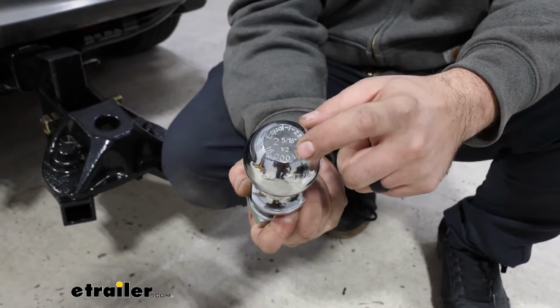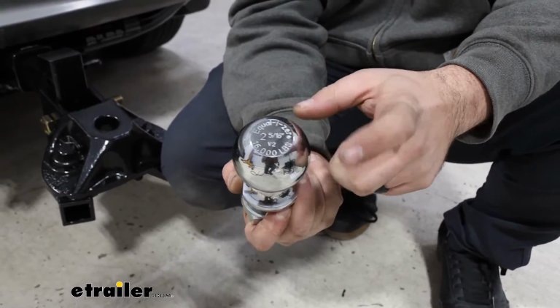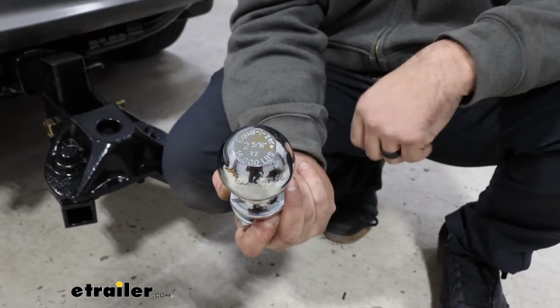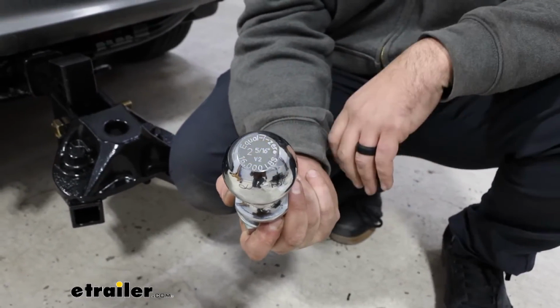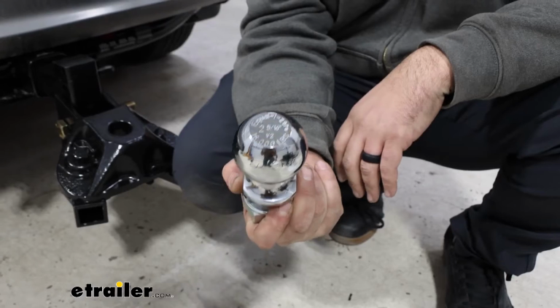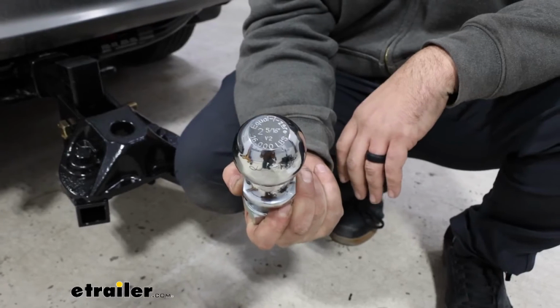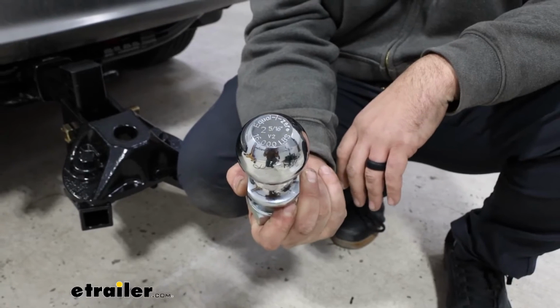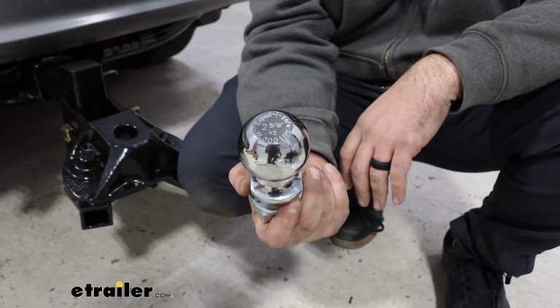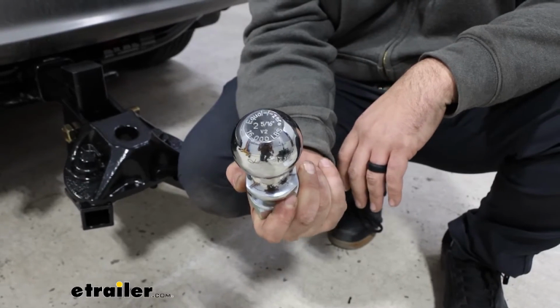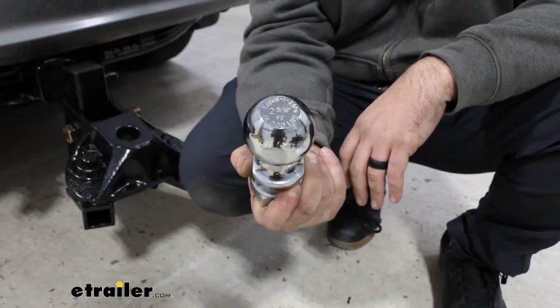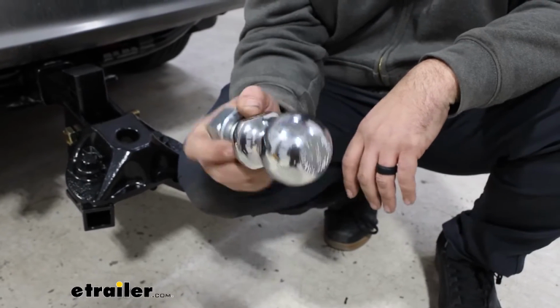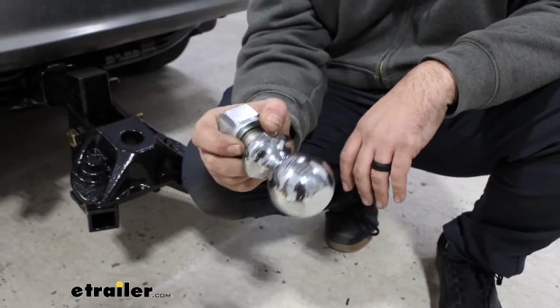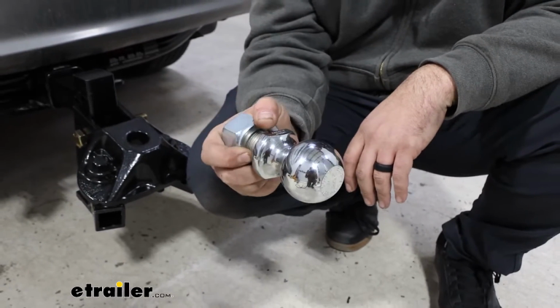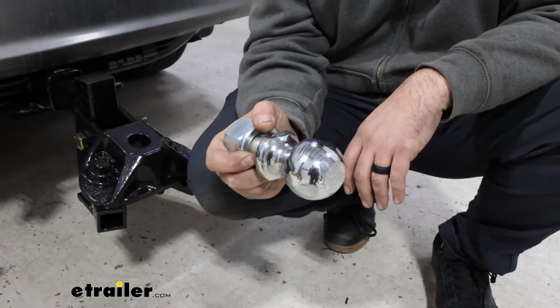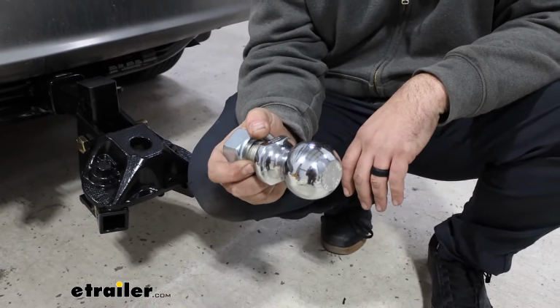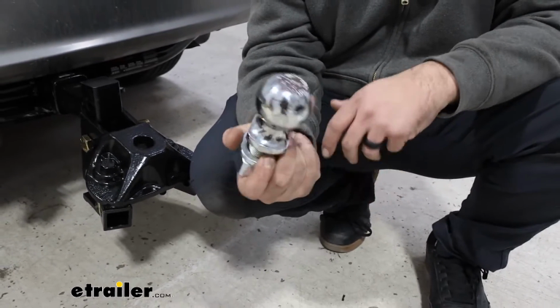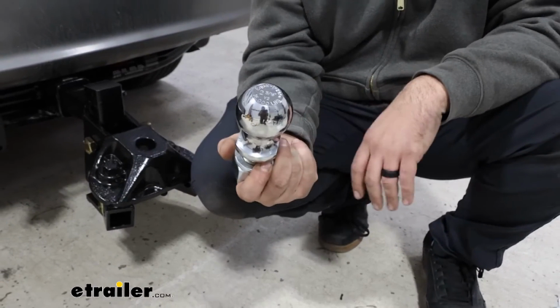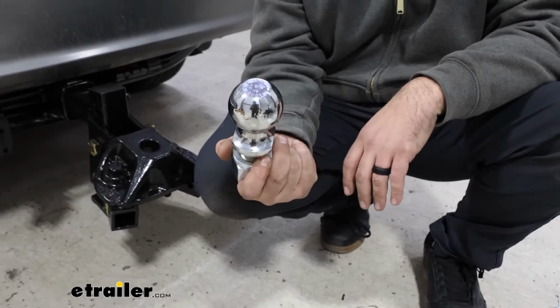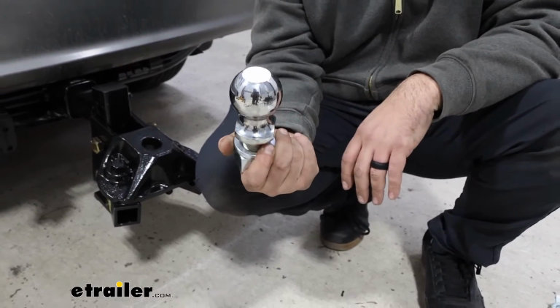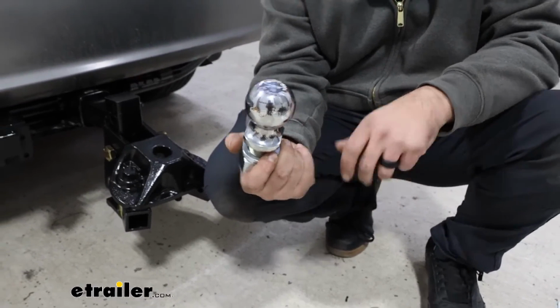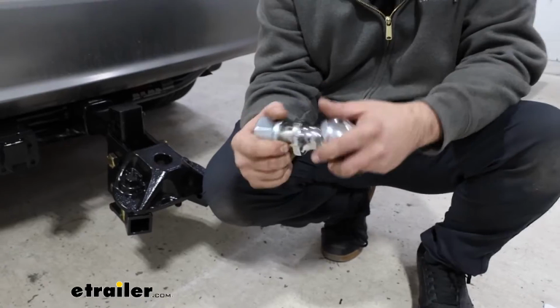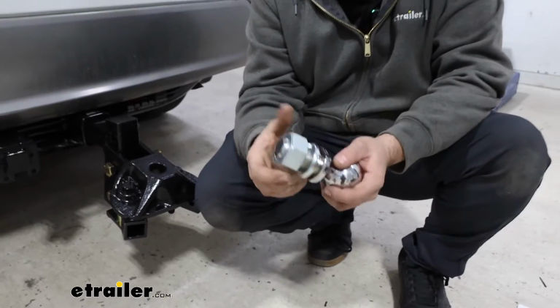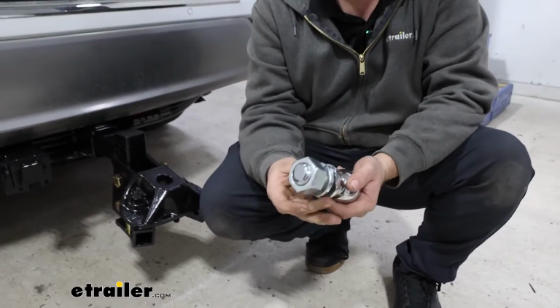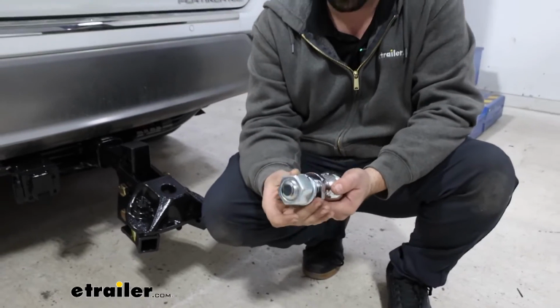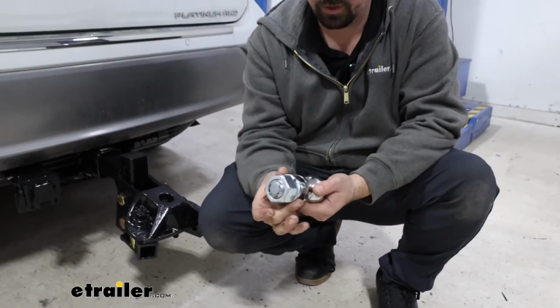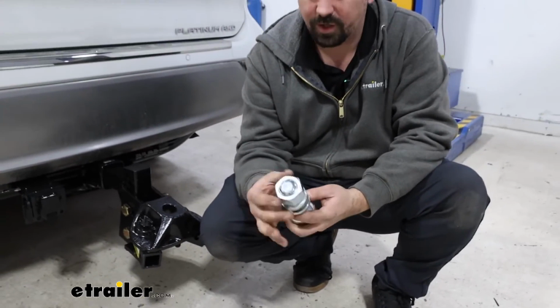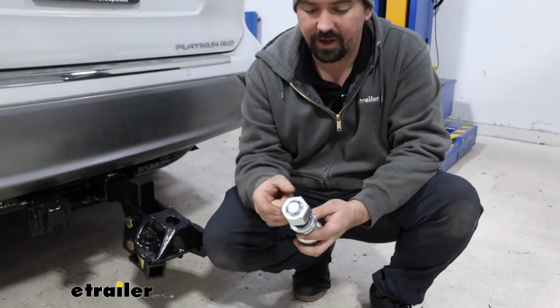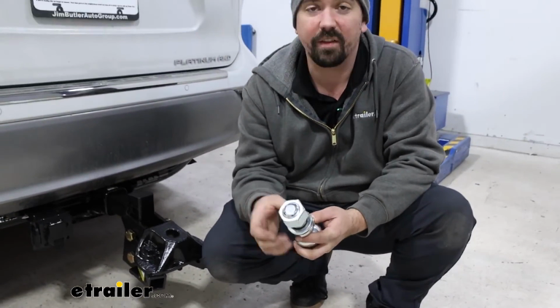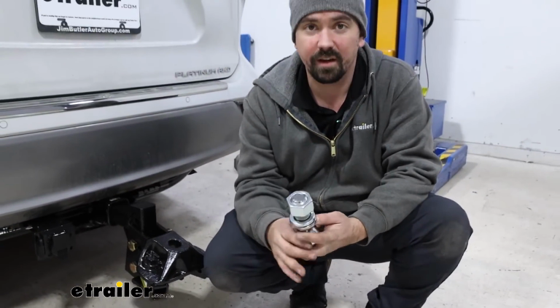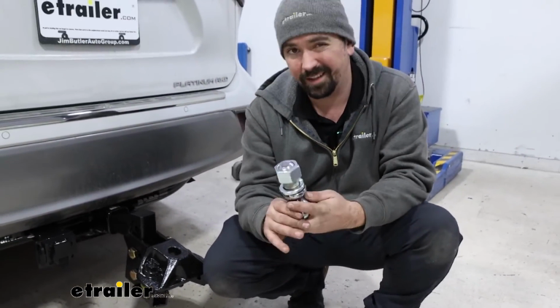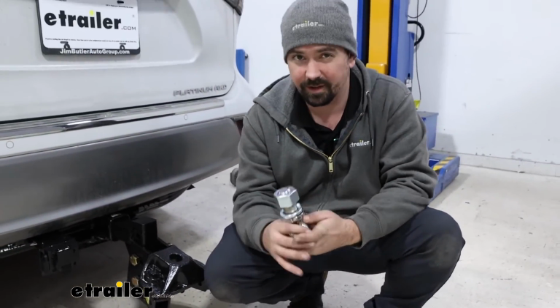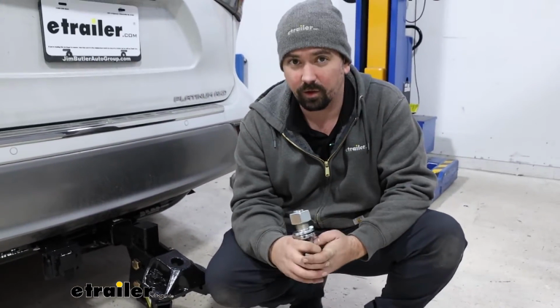It's also rated at 16,000 pounds, so this is definitely heavy duty. It's all steel construction and it does come with the split washer as well as the nut to get it installed.